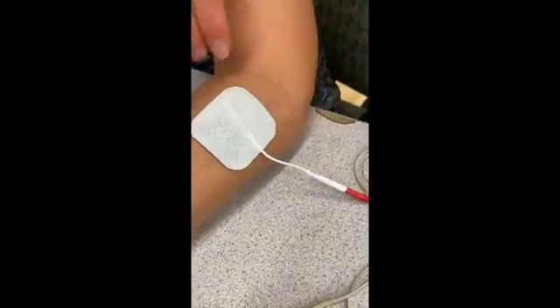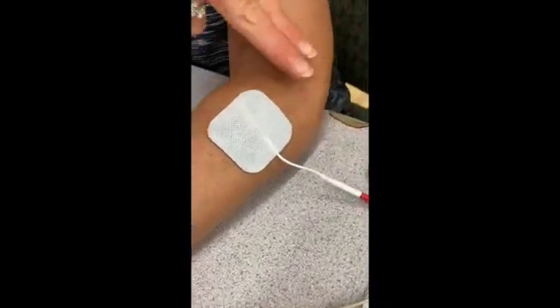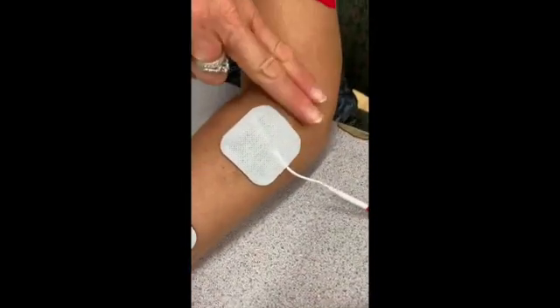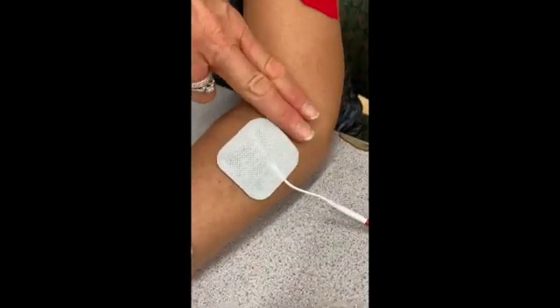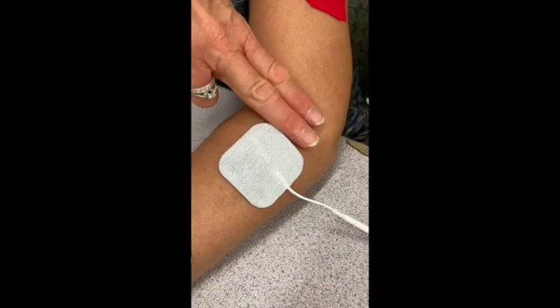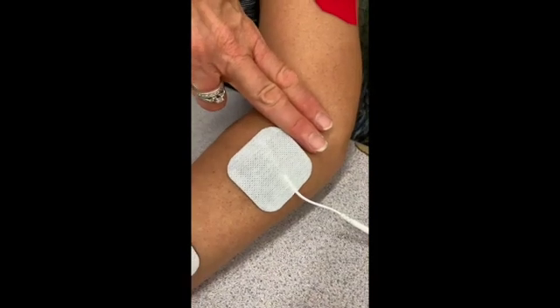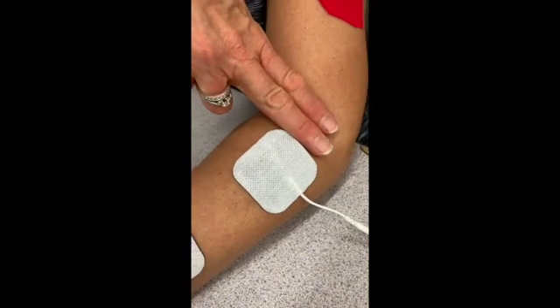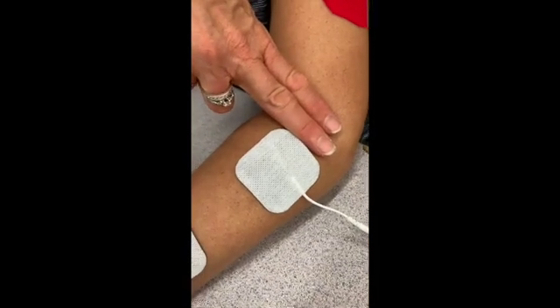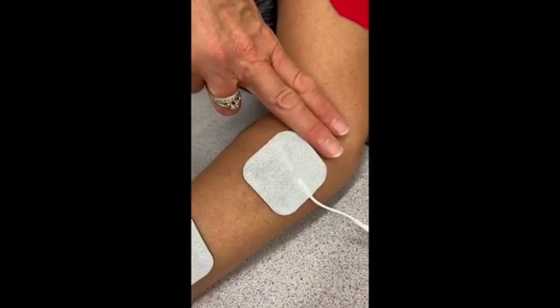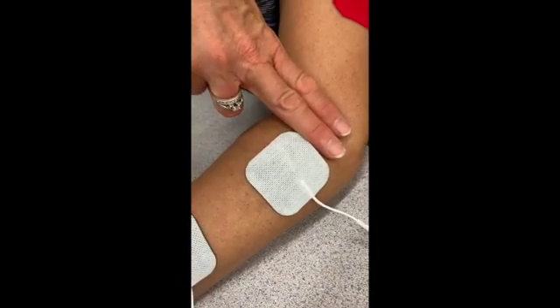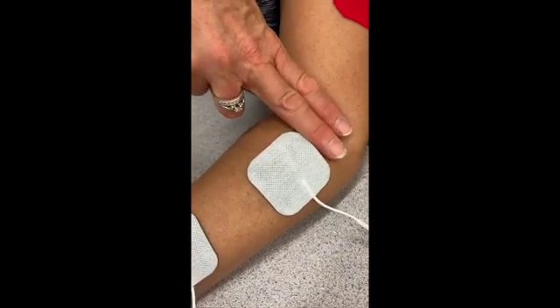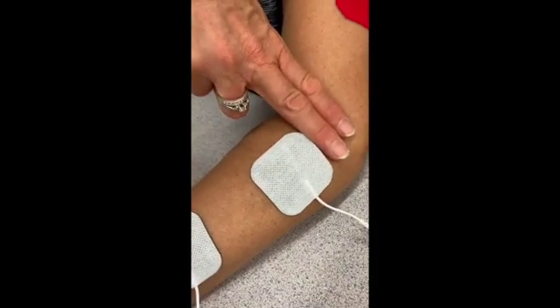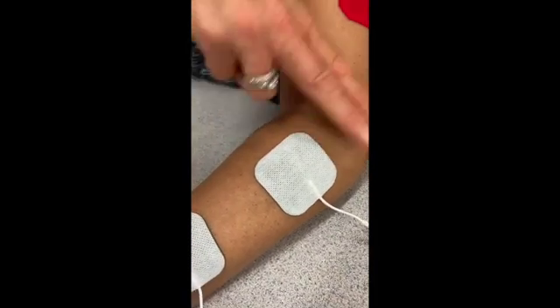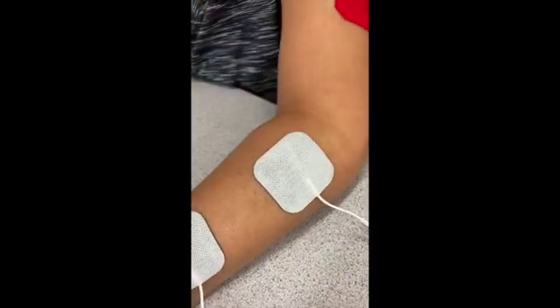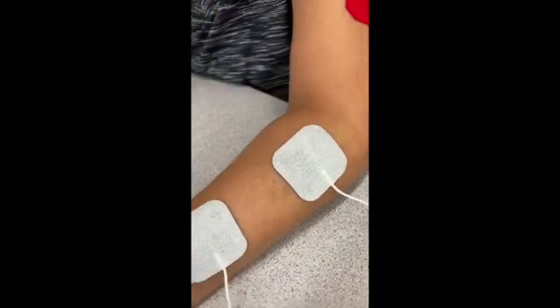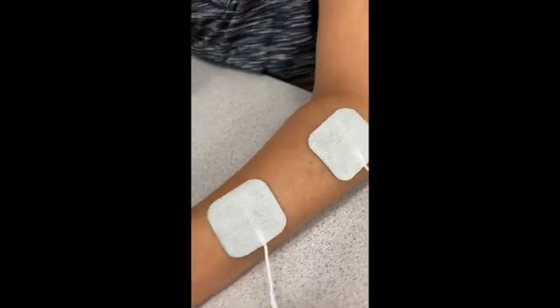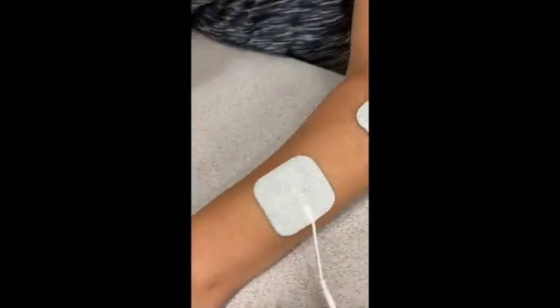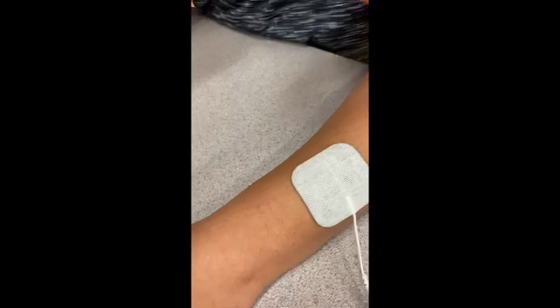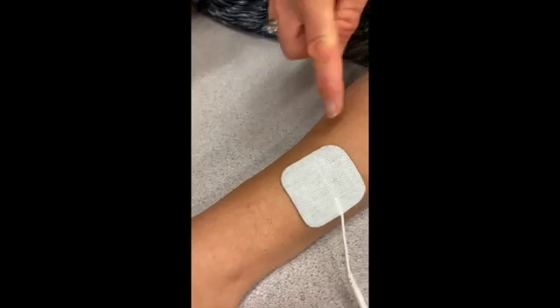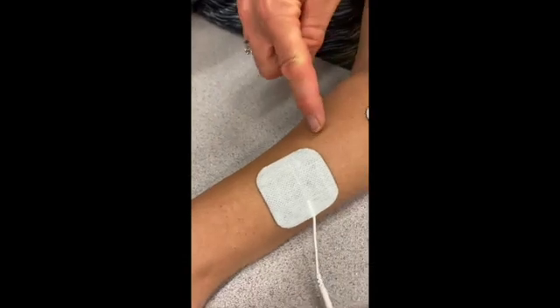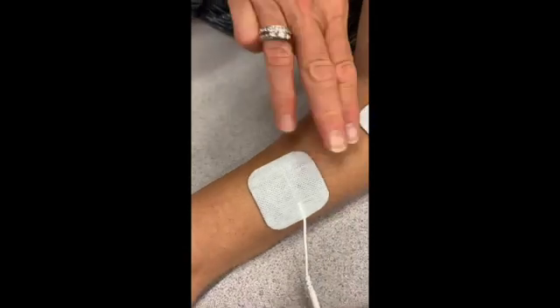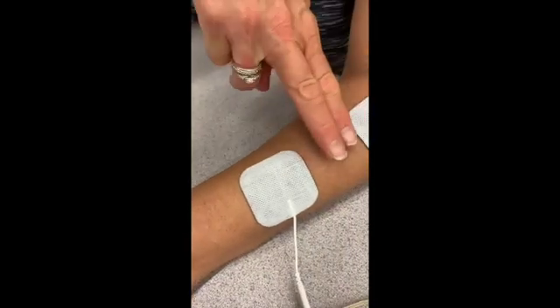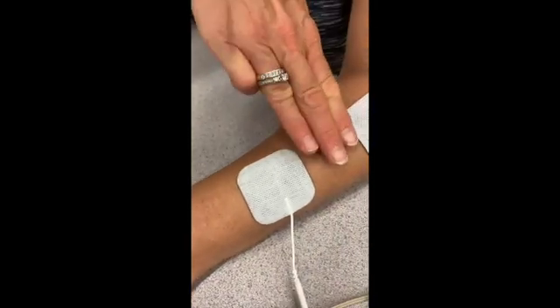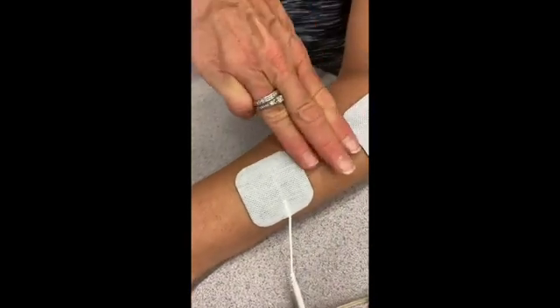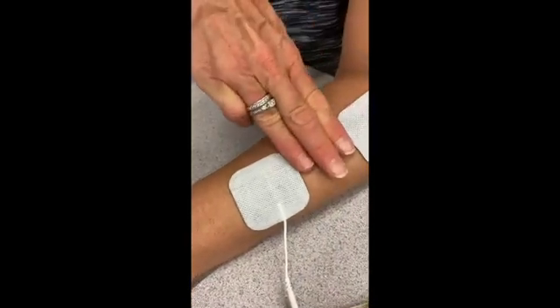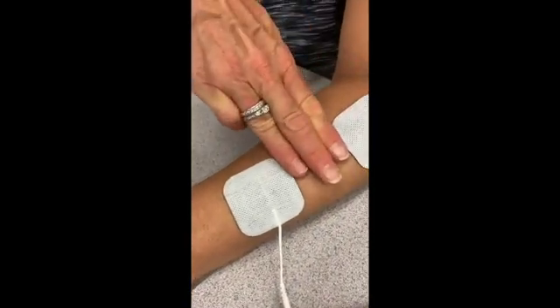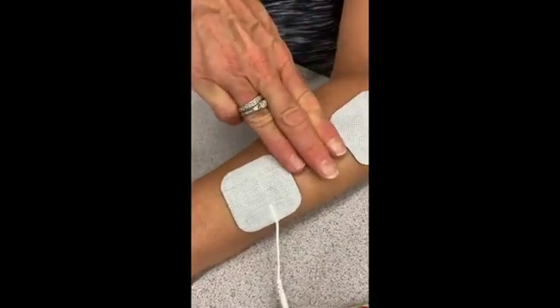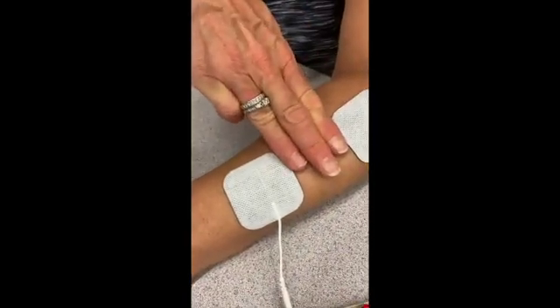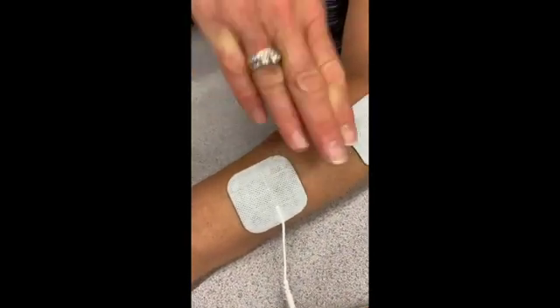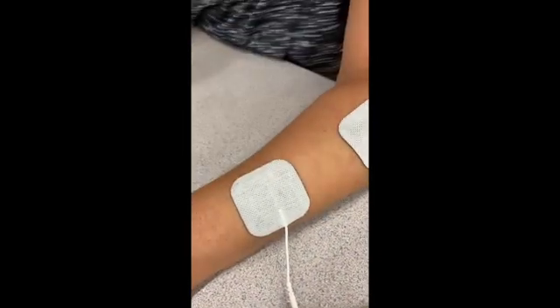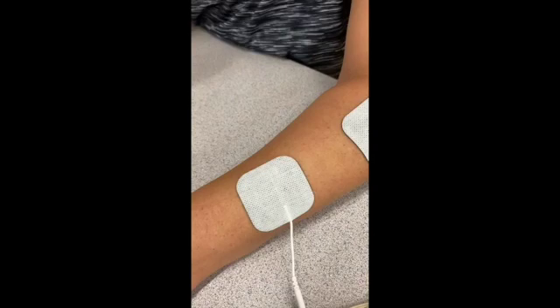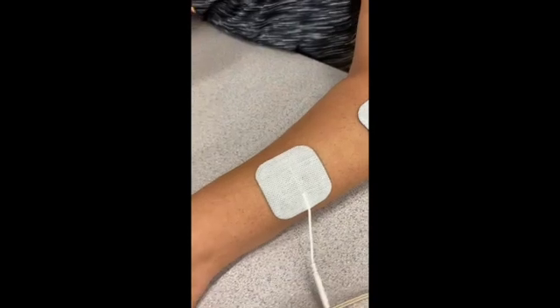The person's arm should be flat on the table with palm facing down. The first electrode pad should be placed about two fingers below the elbow. The second electrode pad should be placed about three fingers width from the first pad.